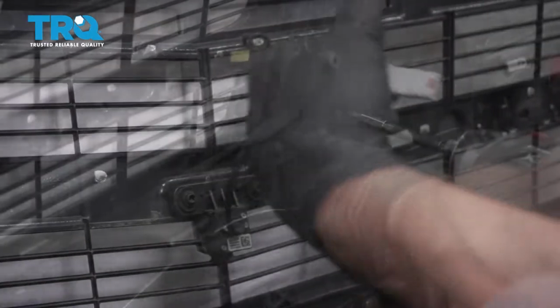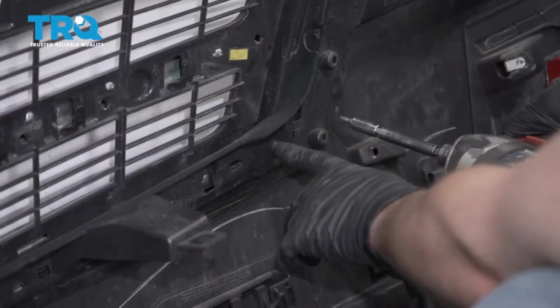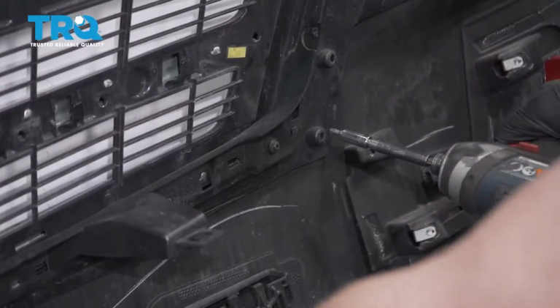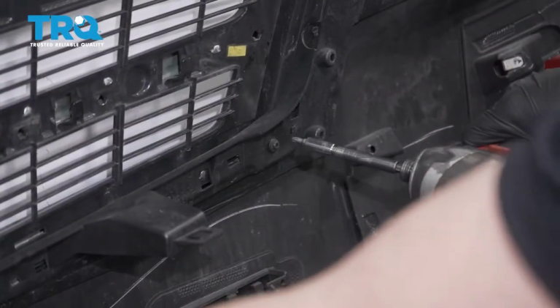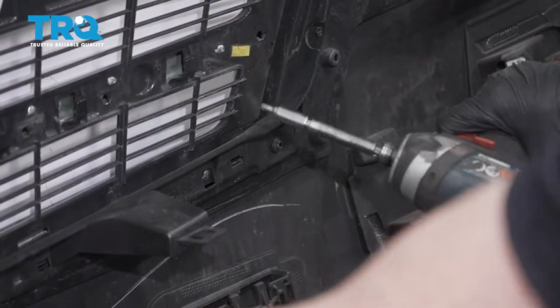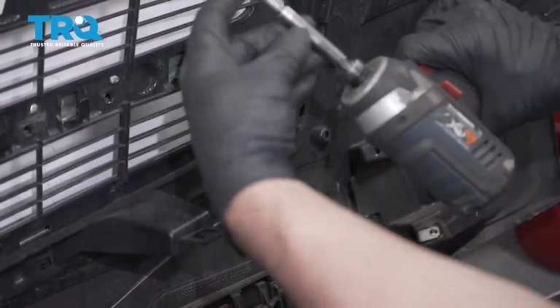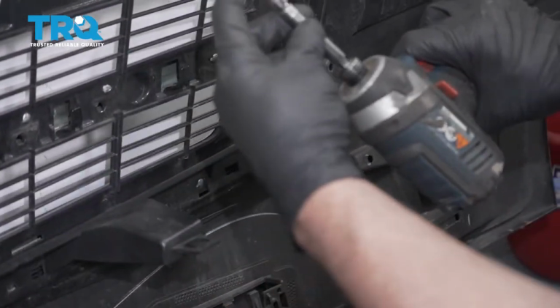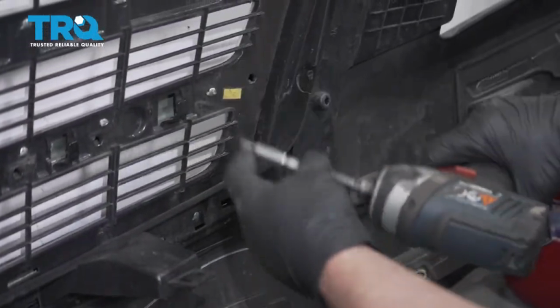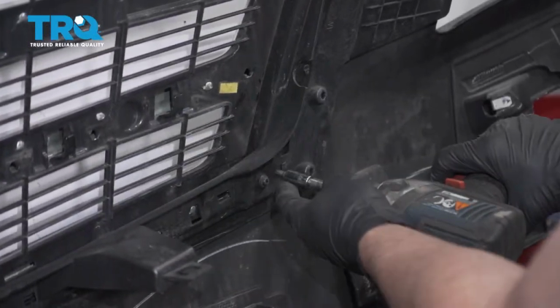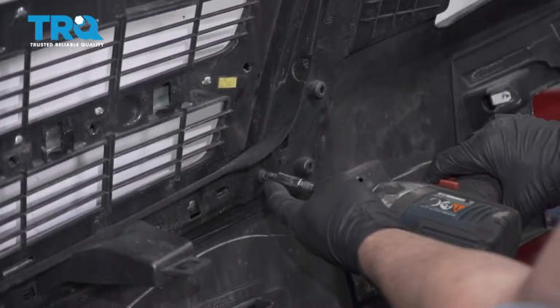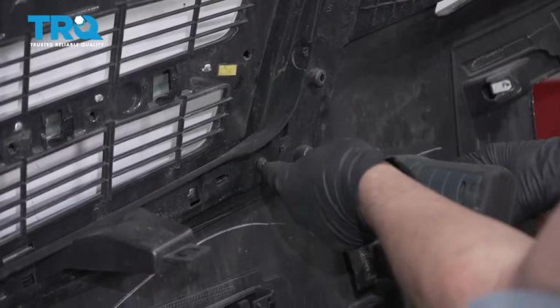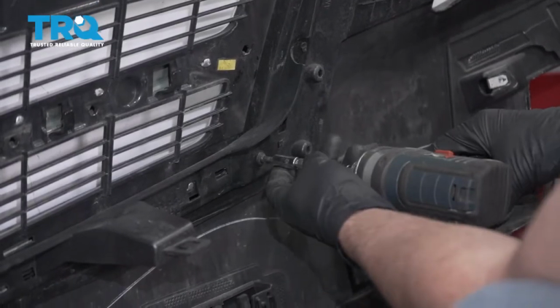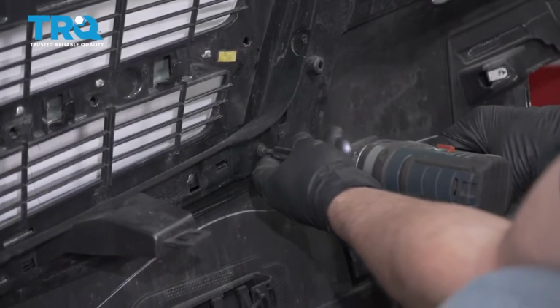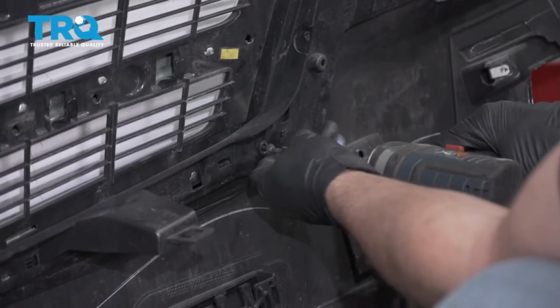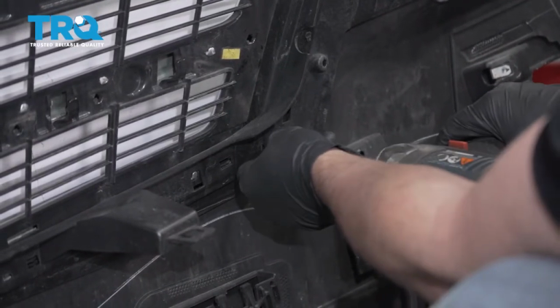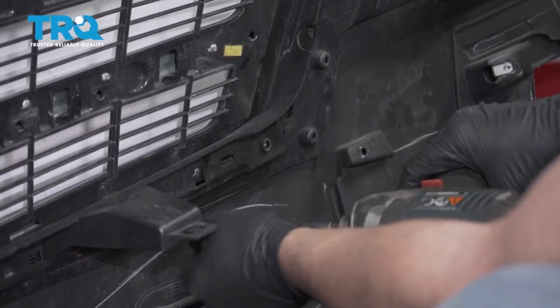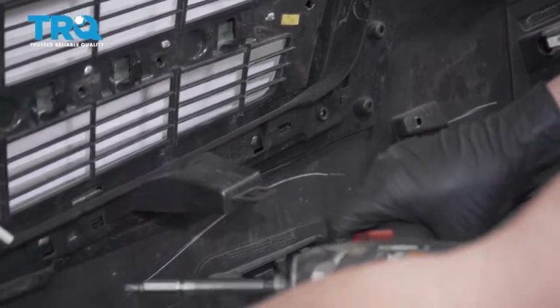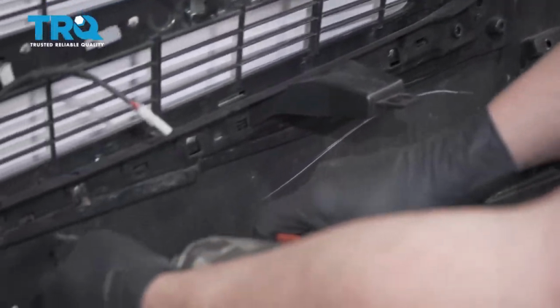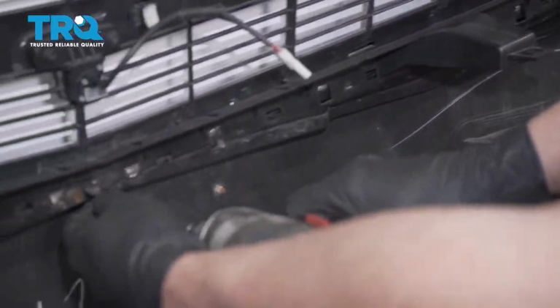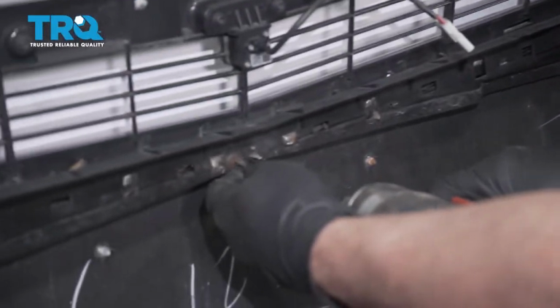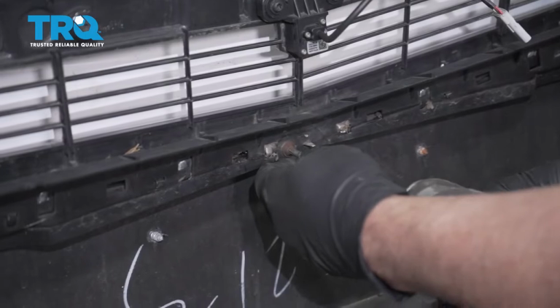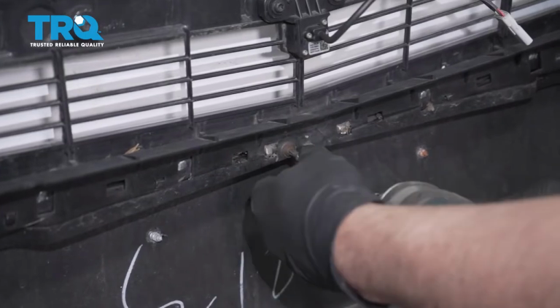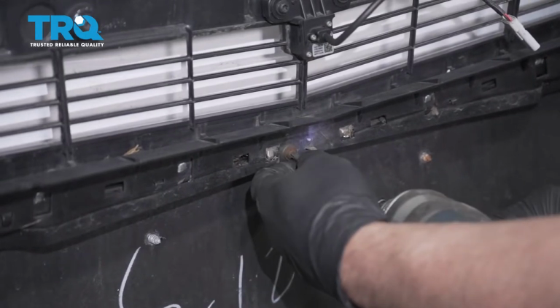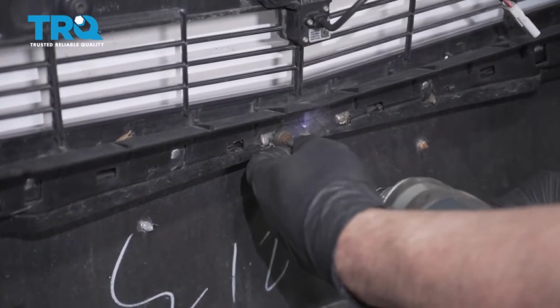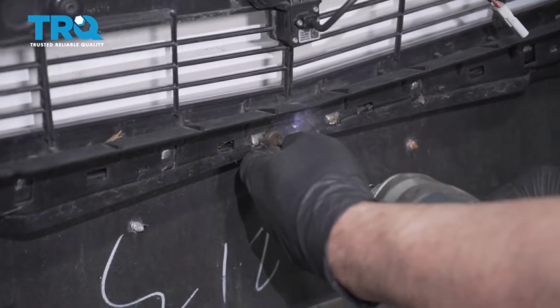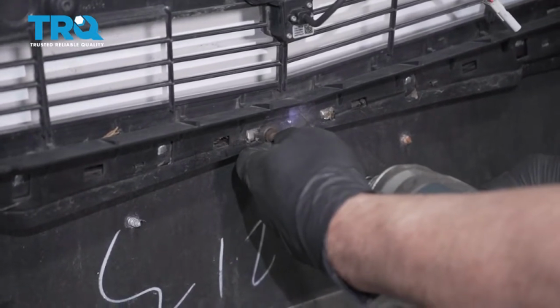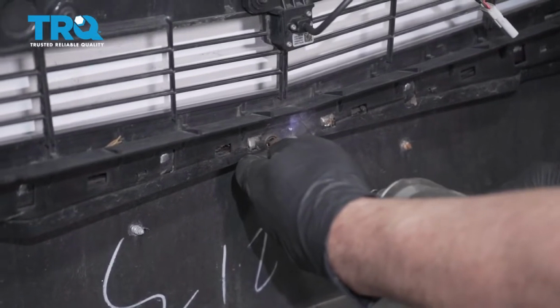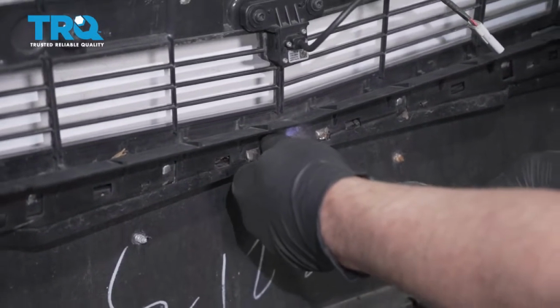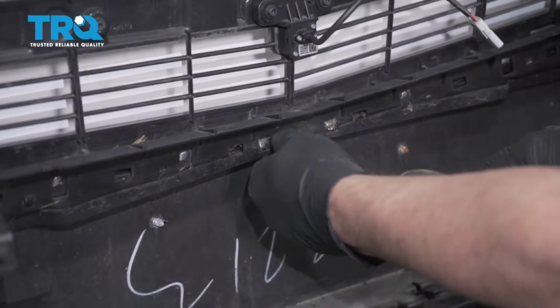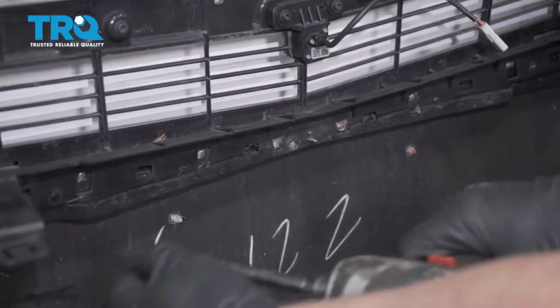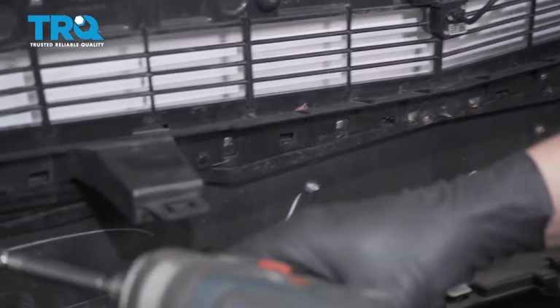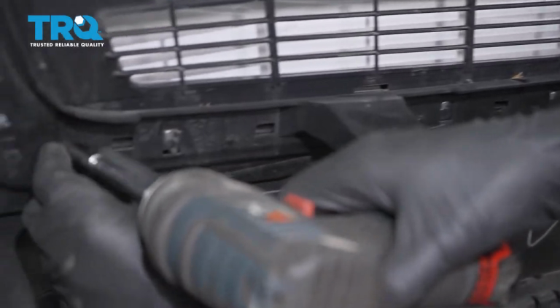Take these screws out down here using a T25 socket. There's one there, one in the middle, and one over here.